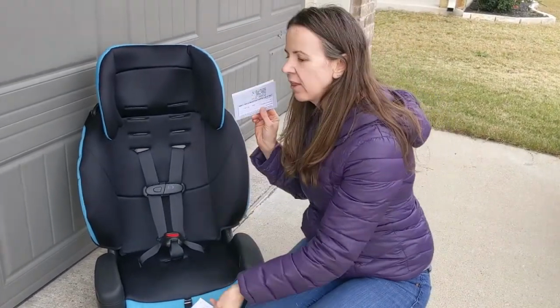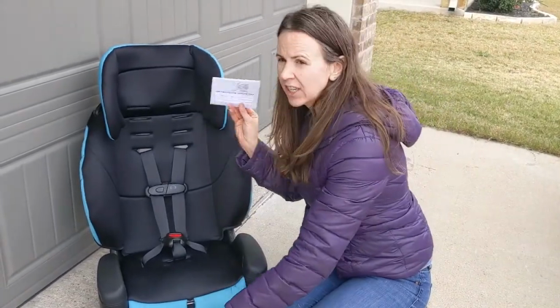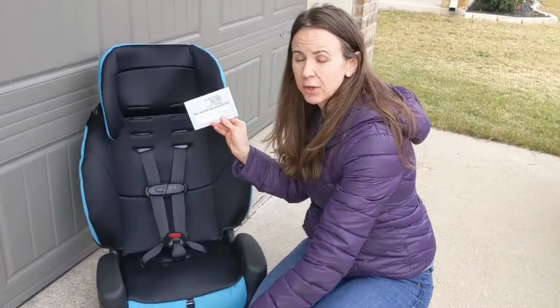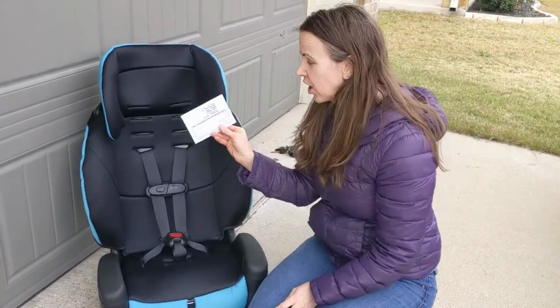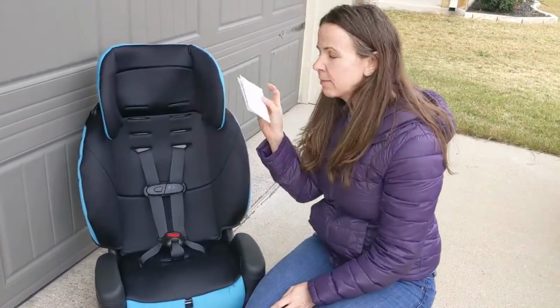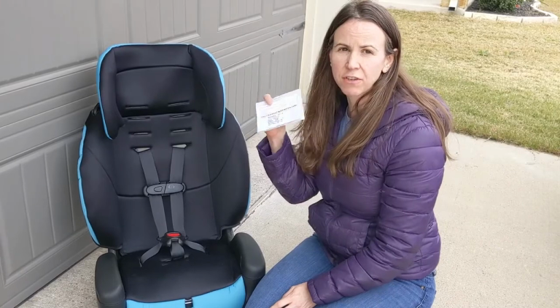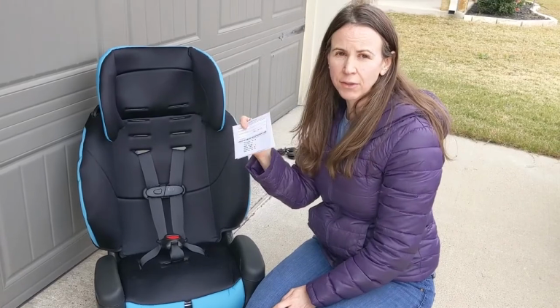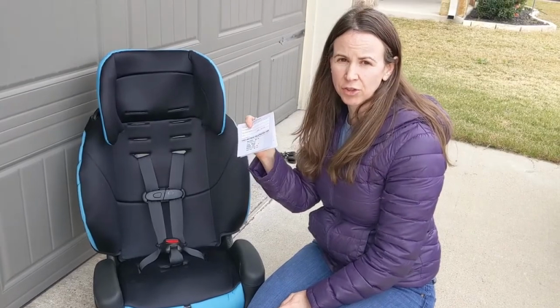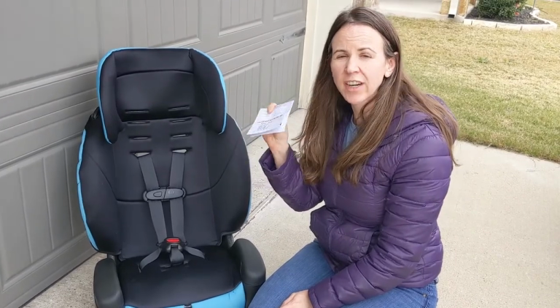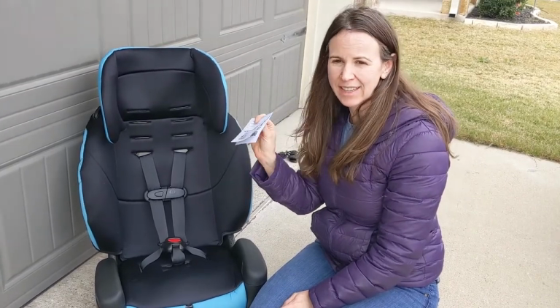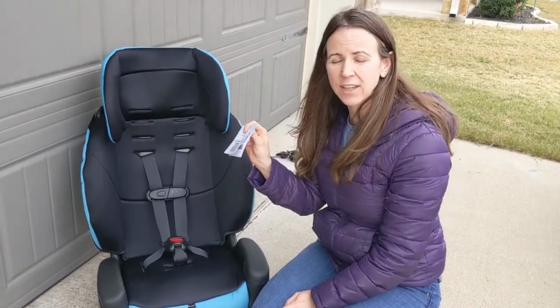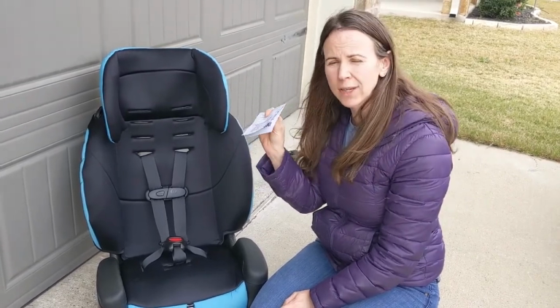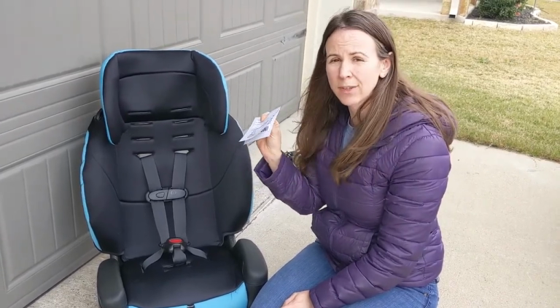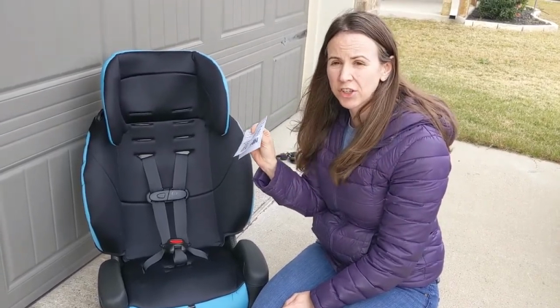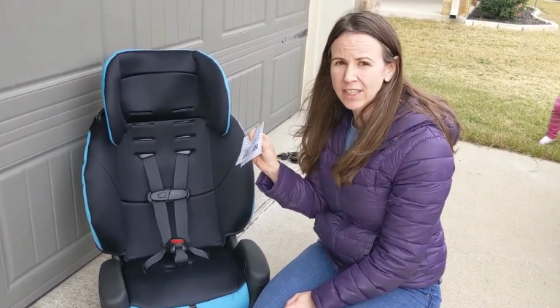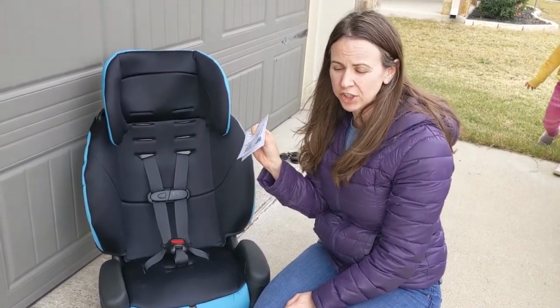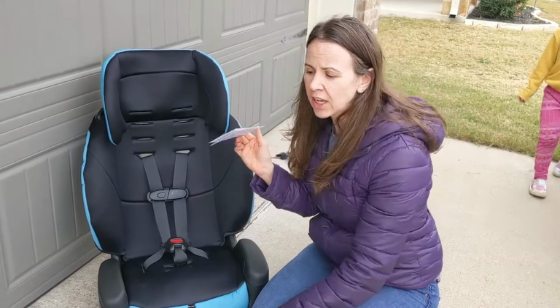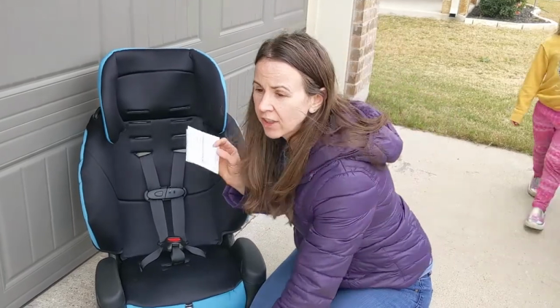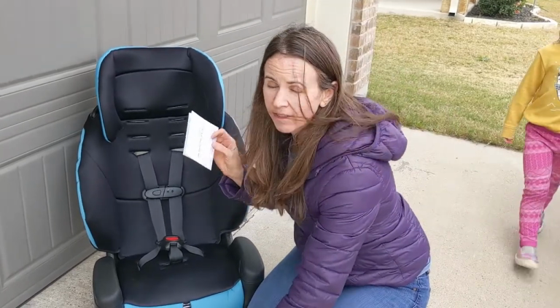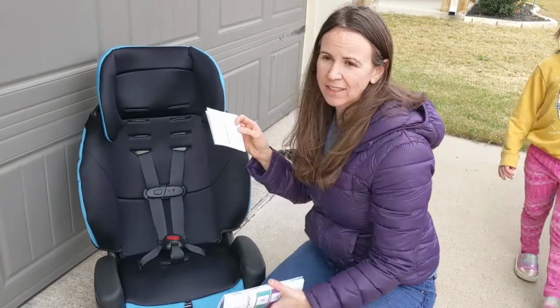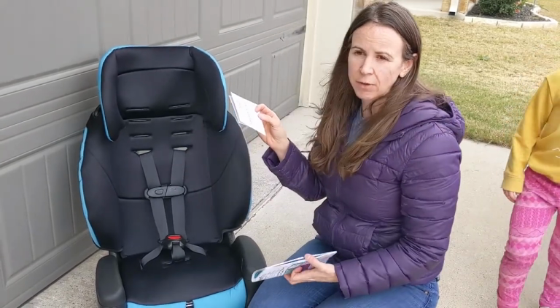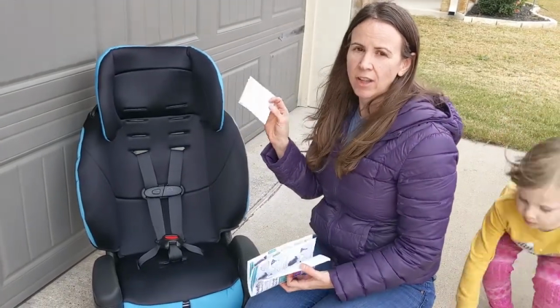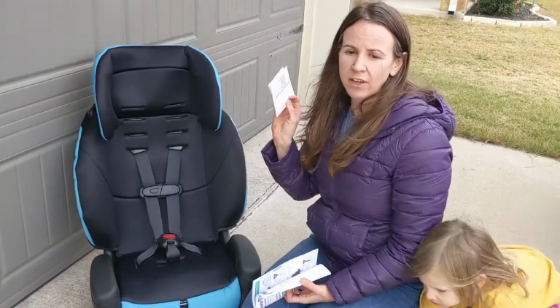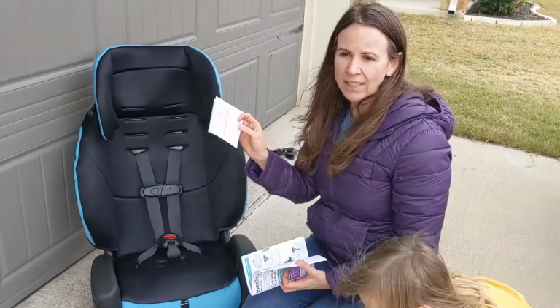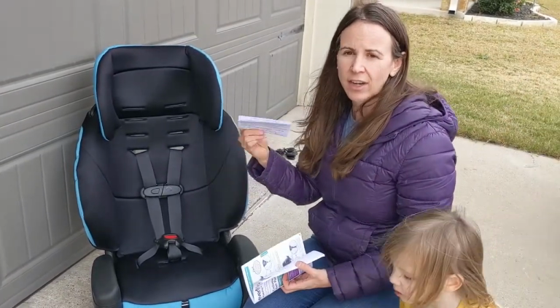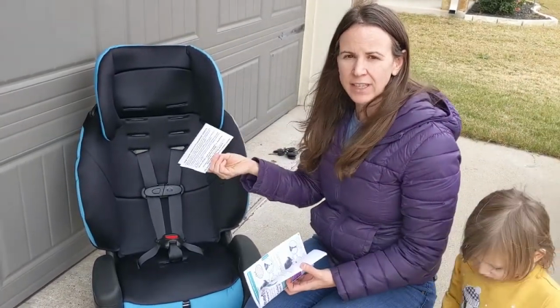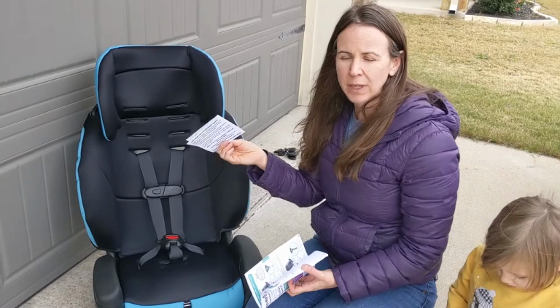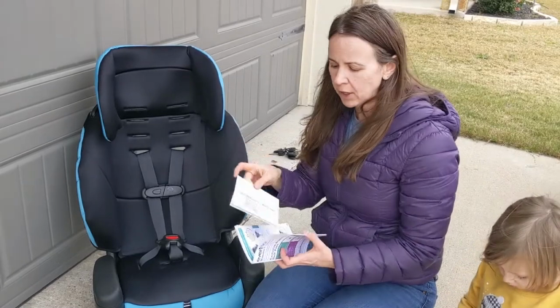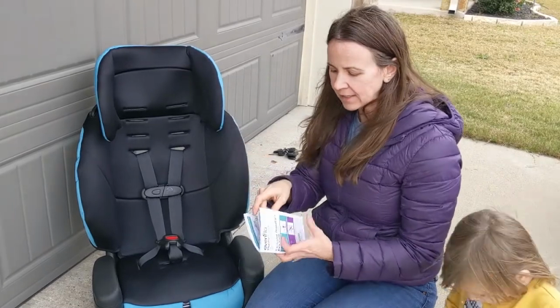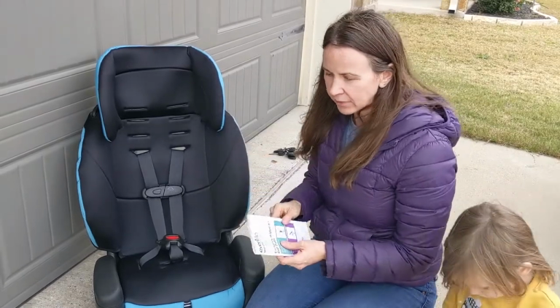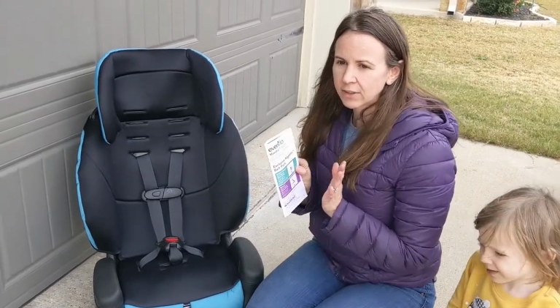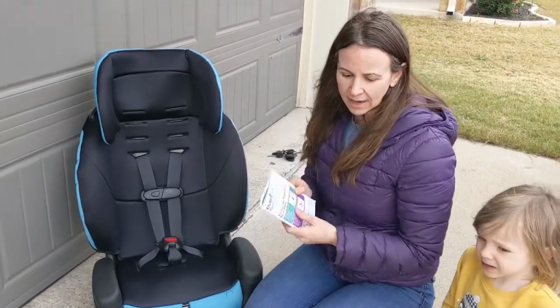The first thing you need to do when you get your car seat is make sure you fill out the registration card and send it in. It's really important to make sure your car seat is registered so that if there ever is a safety recall, you find out and they're able to send you replacement parts if necessary.